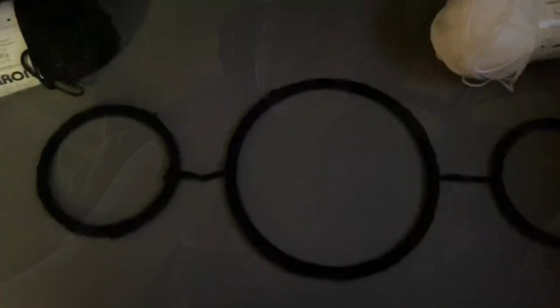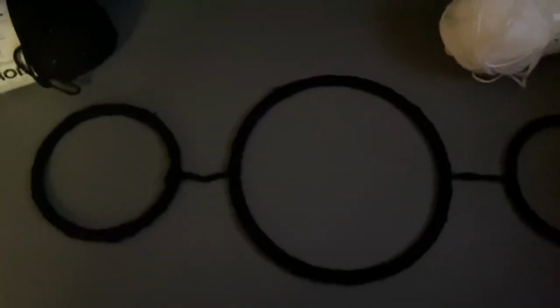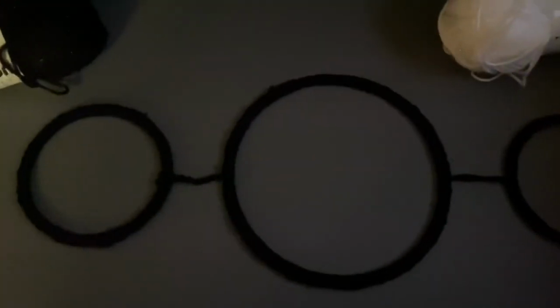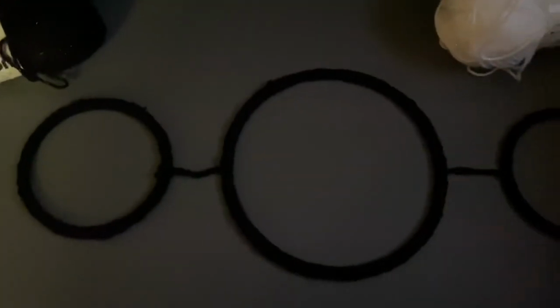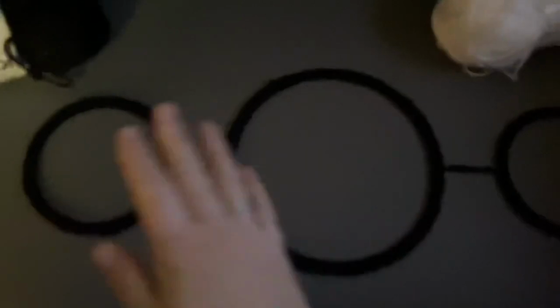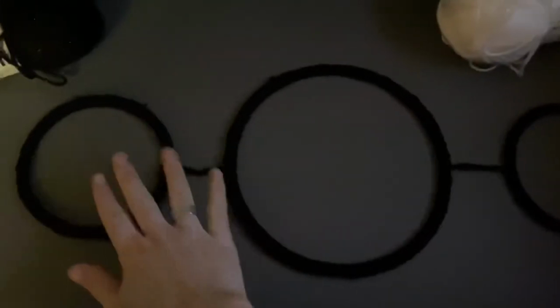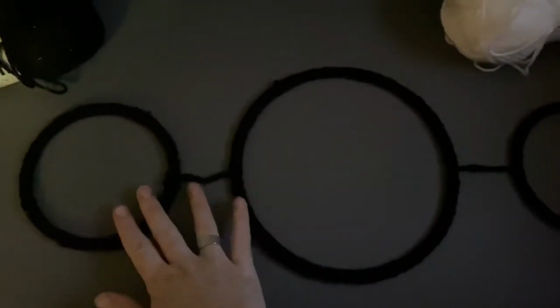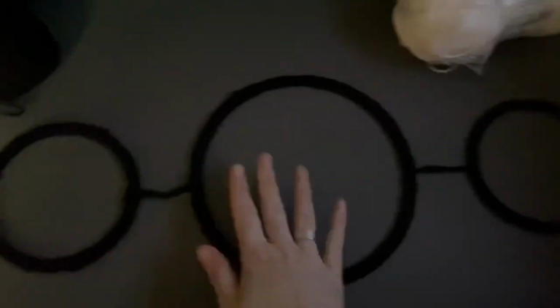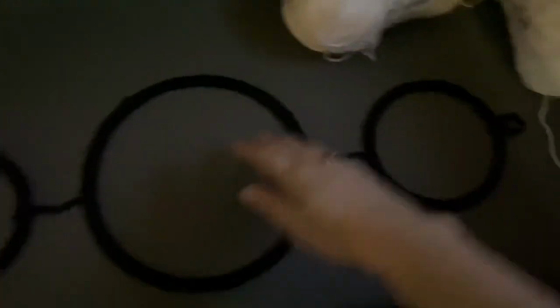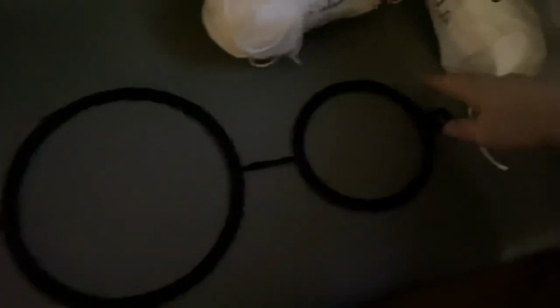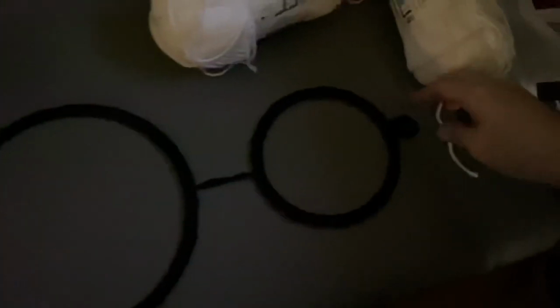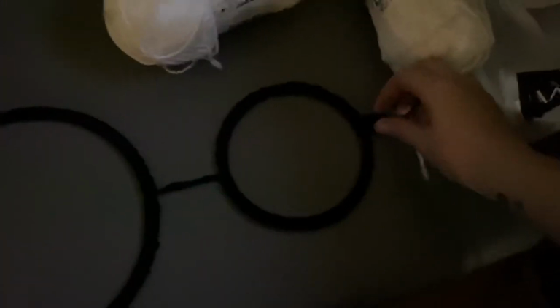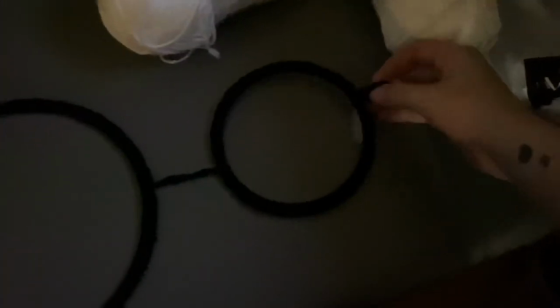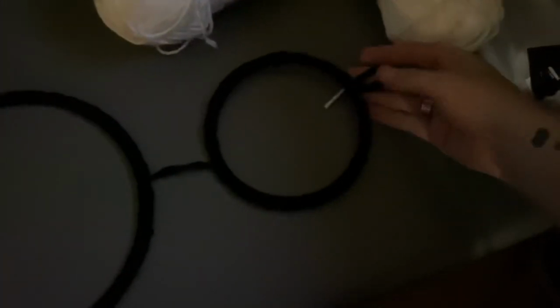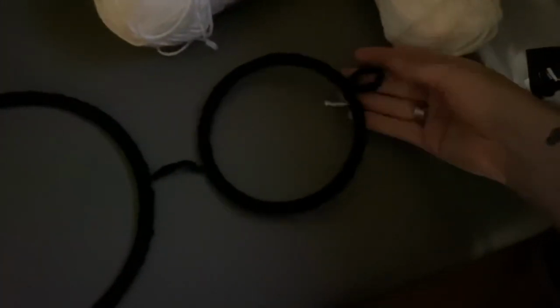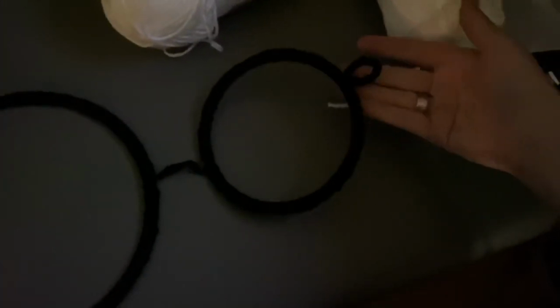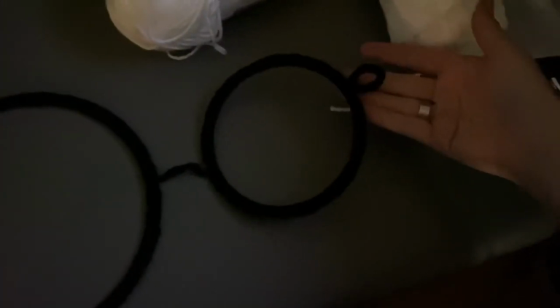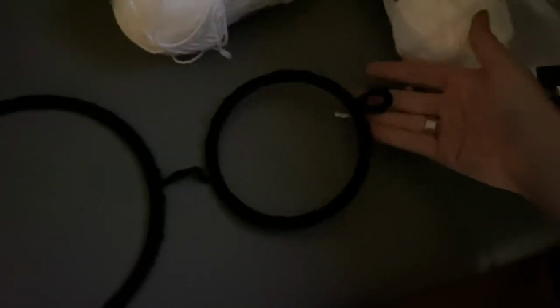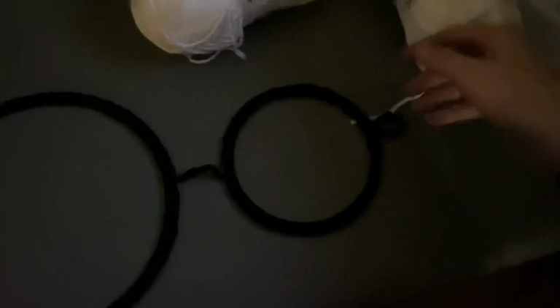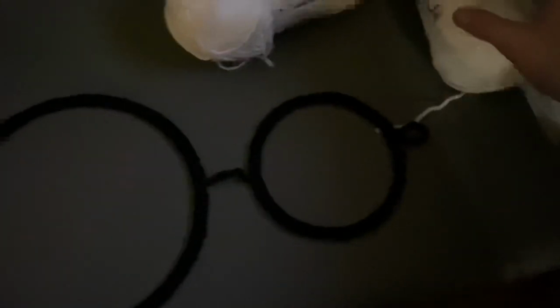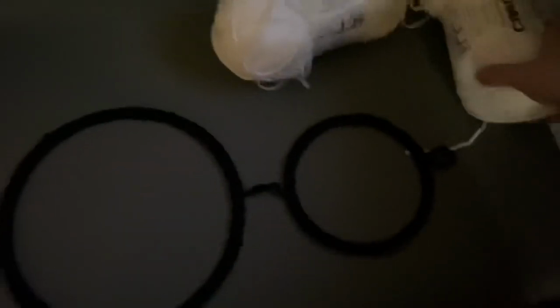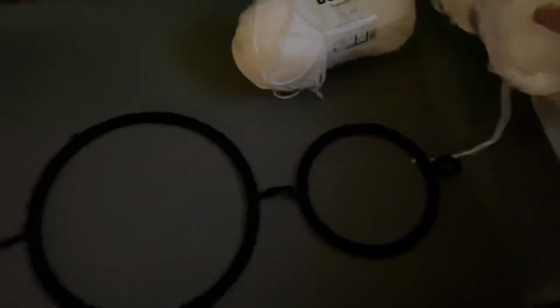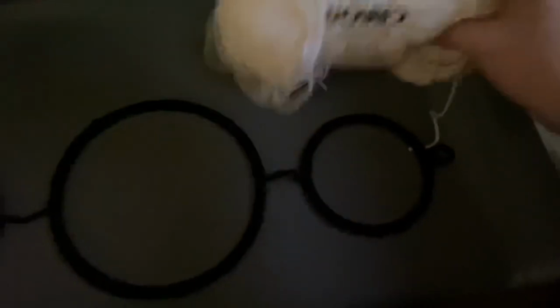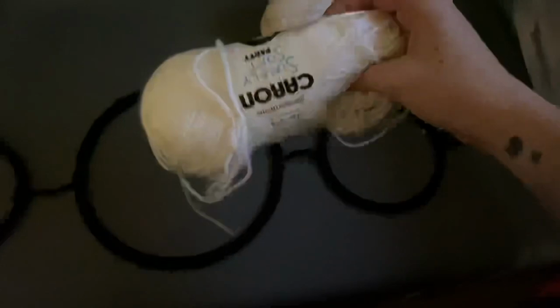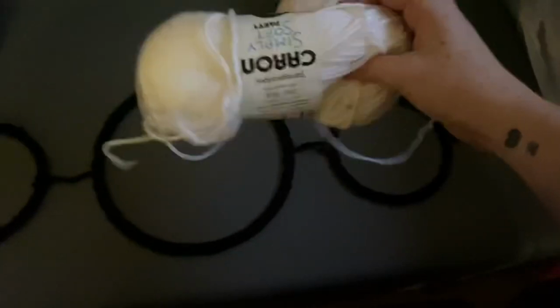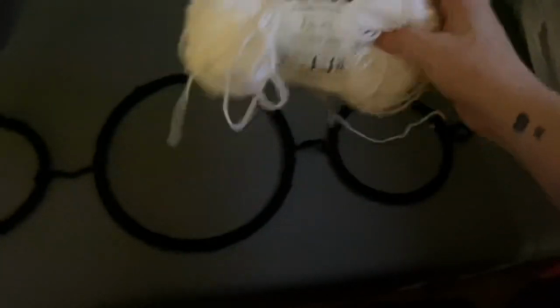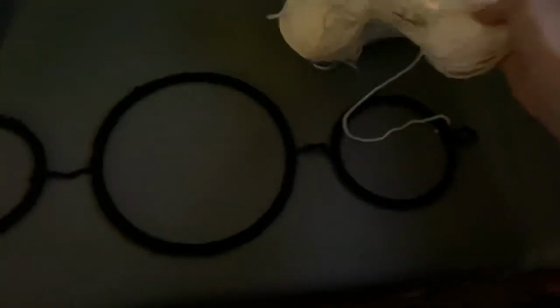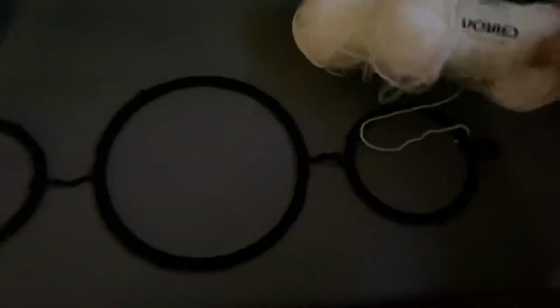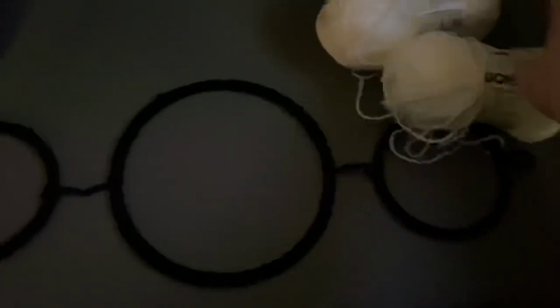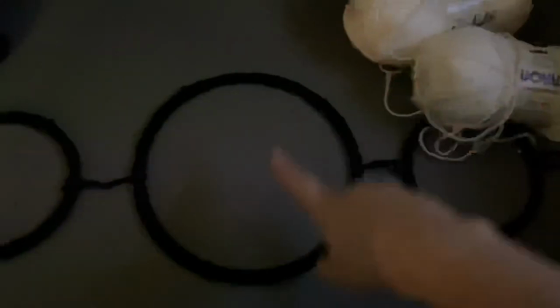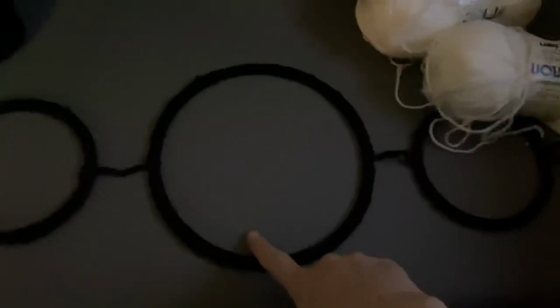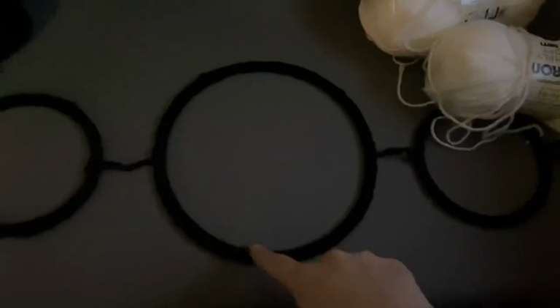And this is what they look like when they are crocheted and then attached. I also put a loop at the top, and now I'm going to take the white and we're going to...